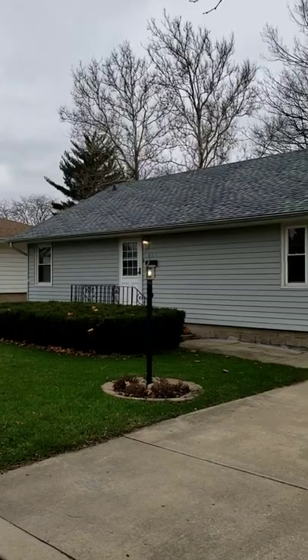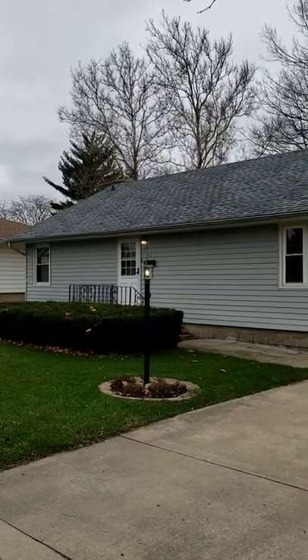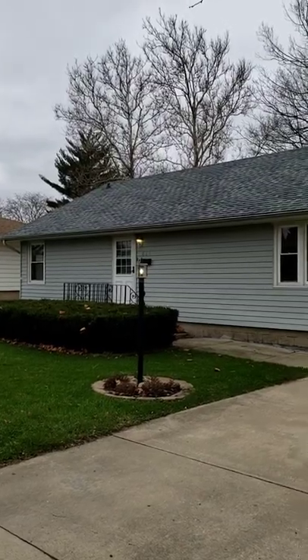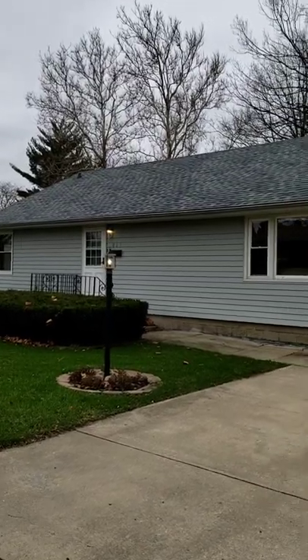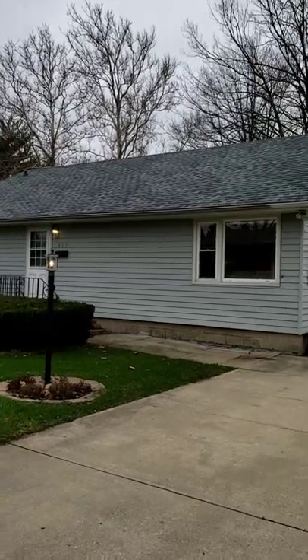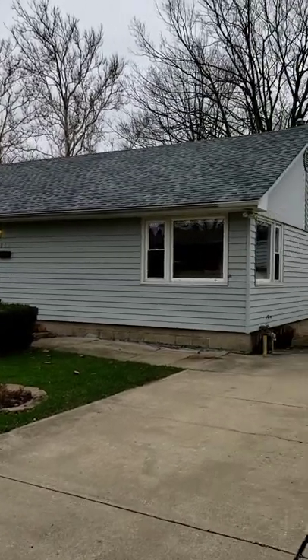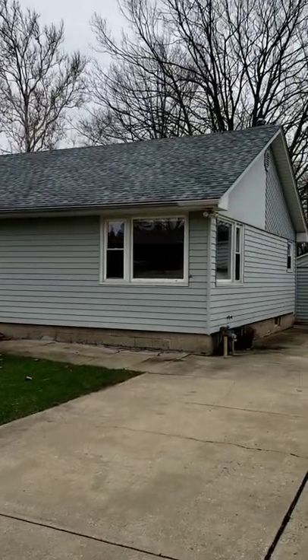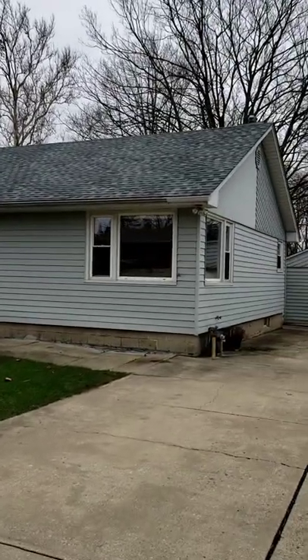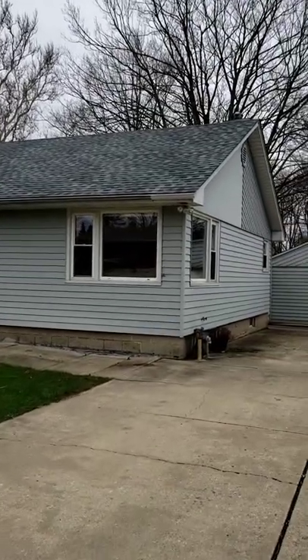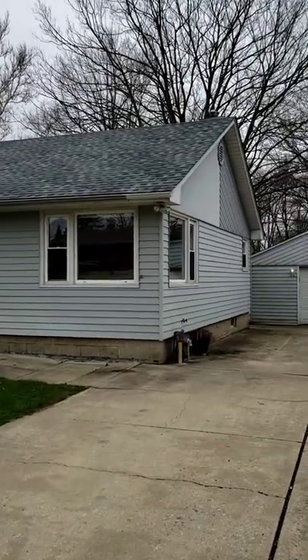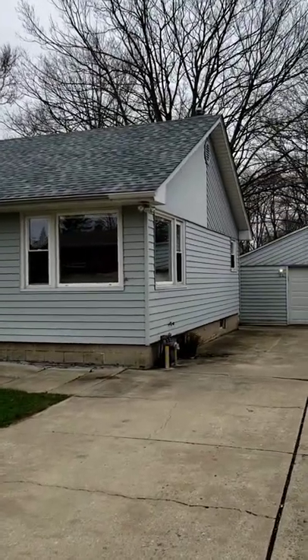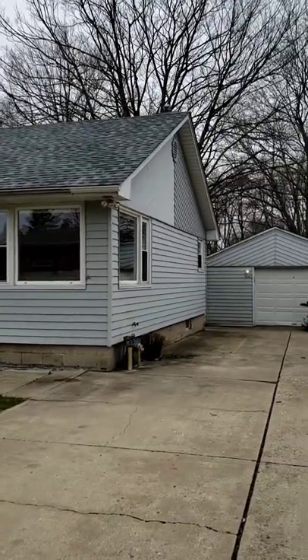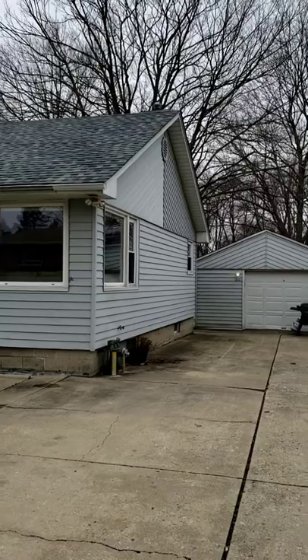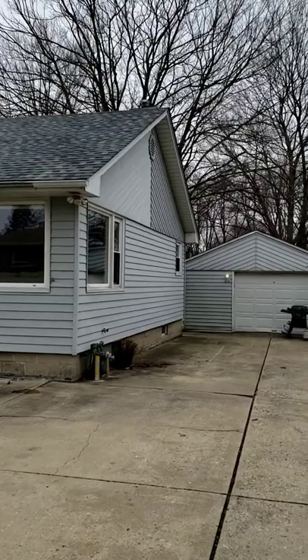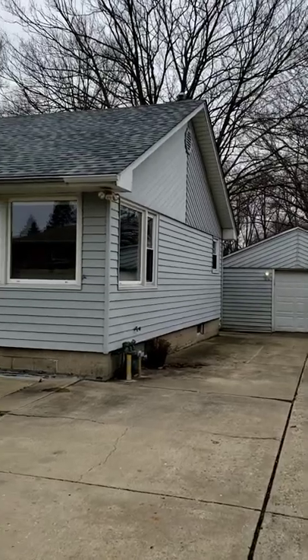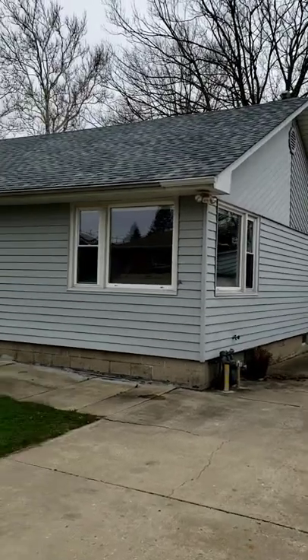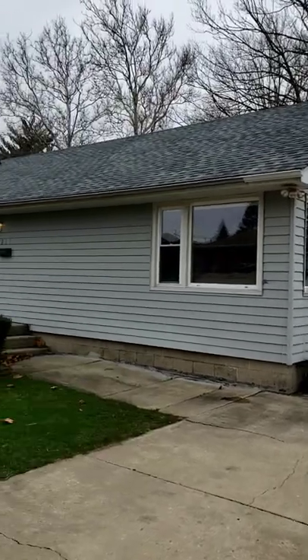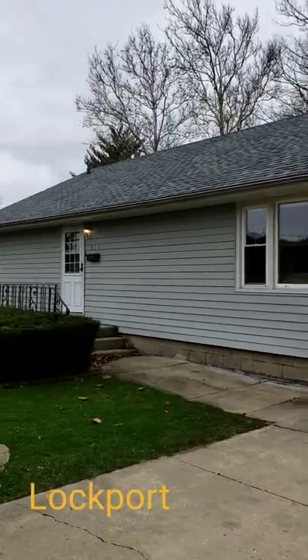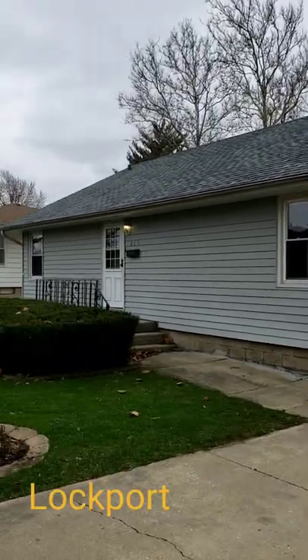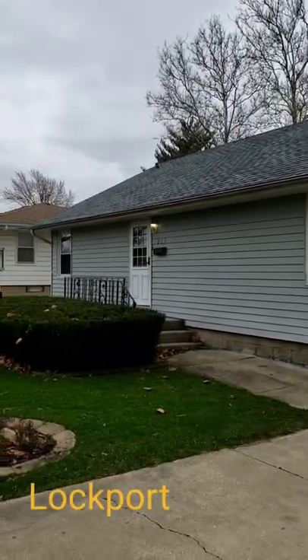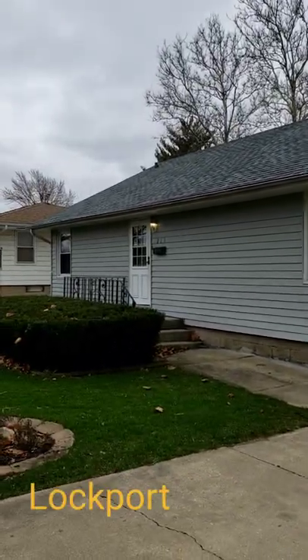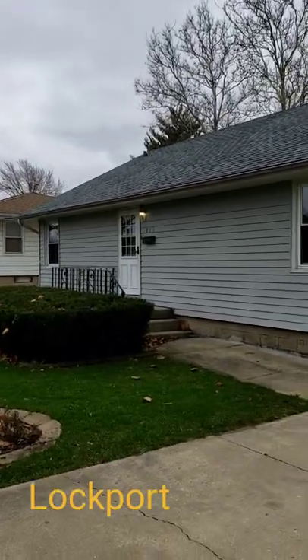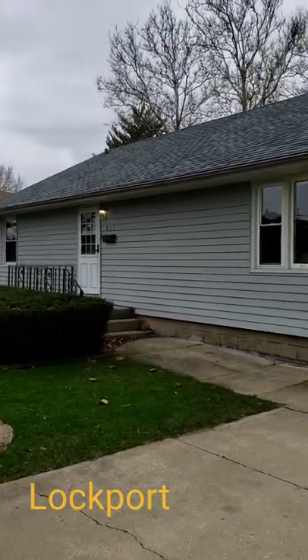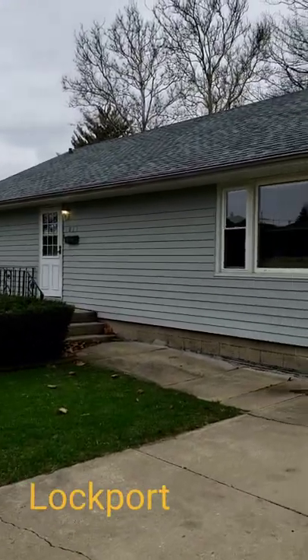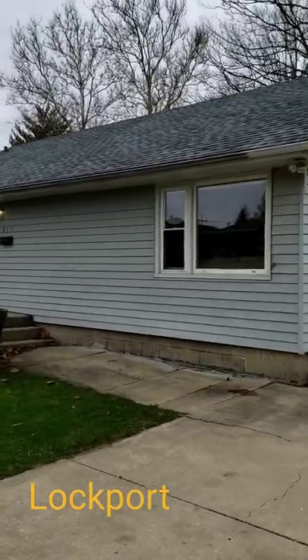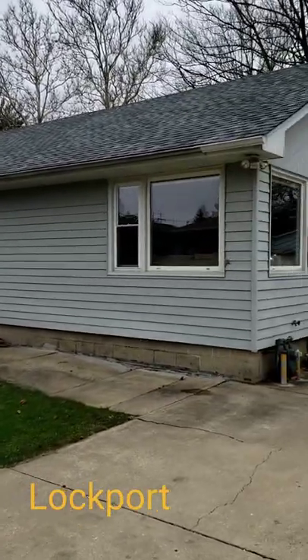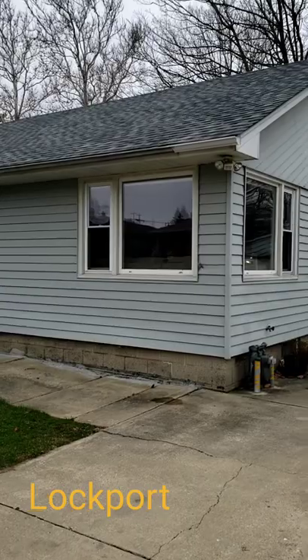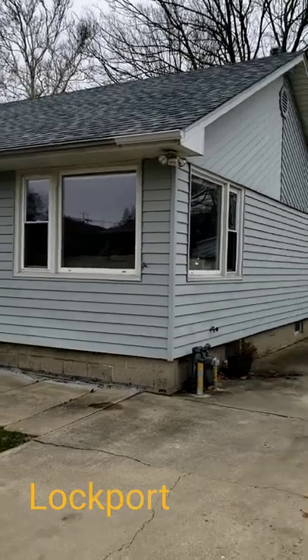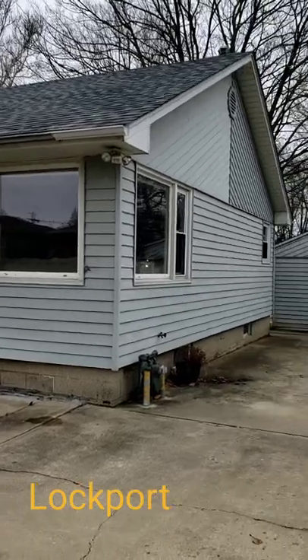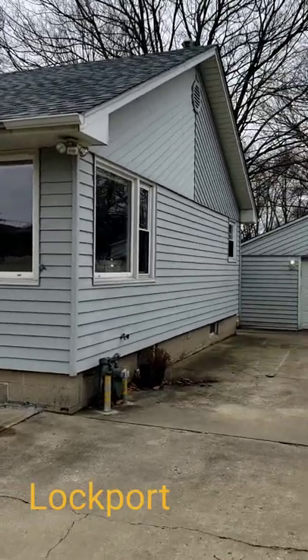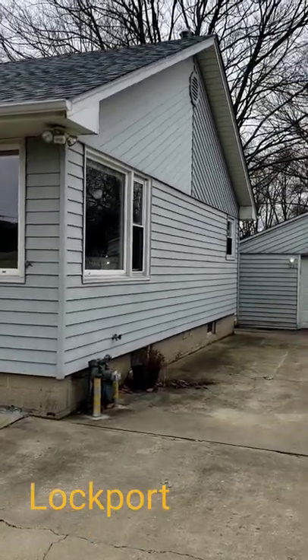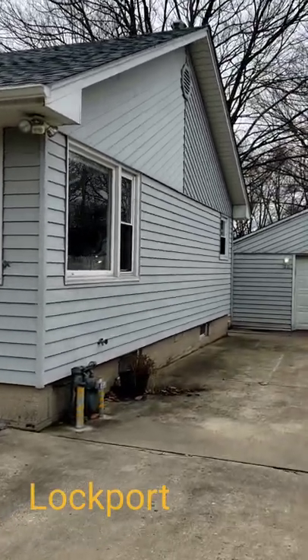So hey, this is Laura Resnick with RE-MAX Suburban. I'm just about to put a property on the market in Lockport. It's a cute little house, three bedrooms, one bath, full basement, partially finished.